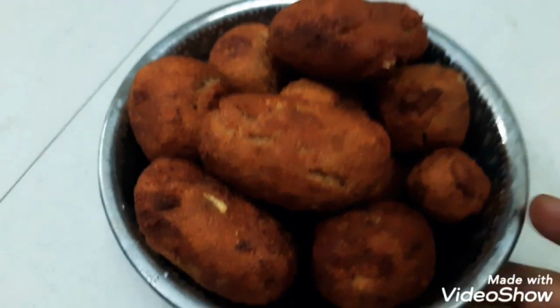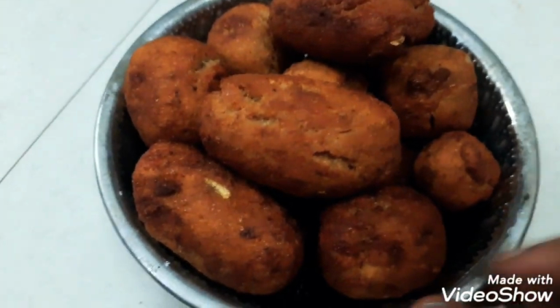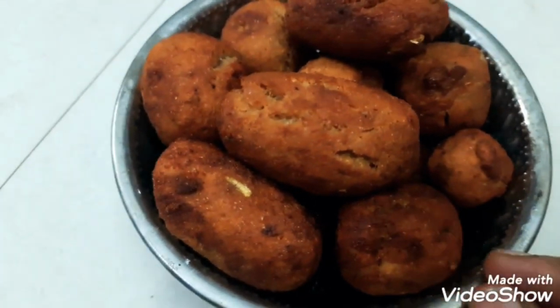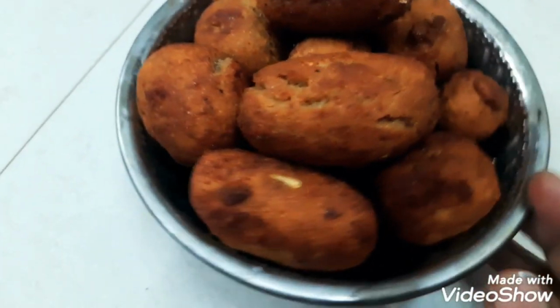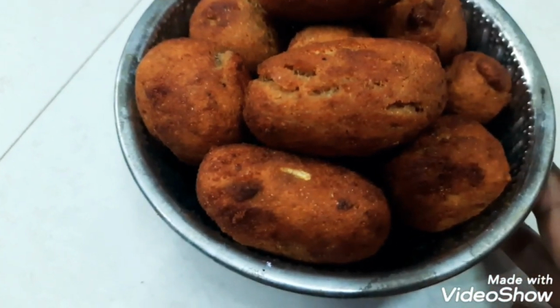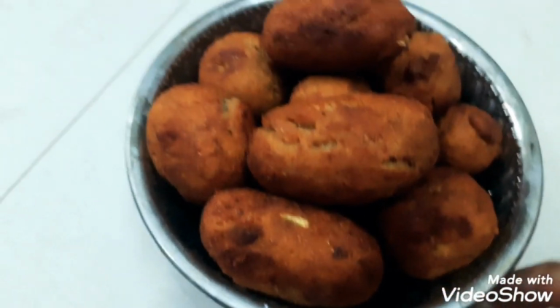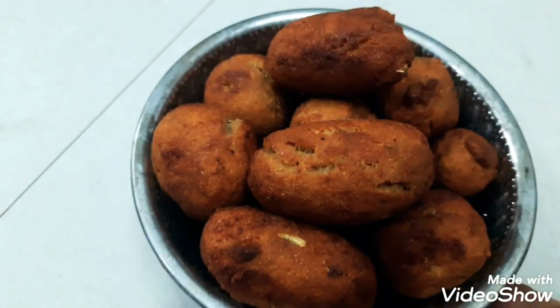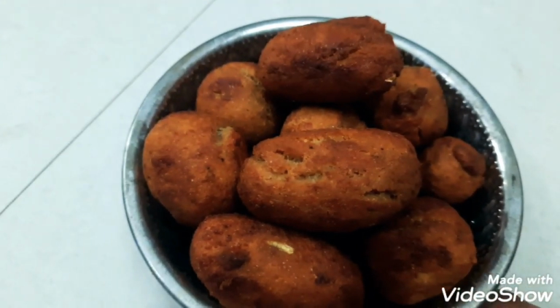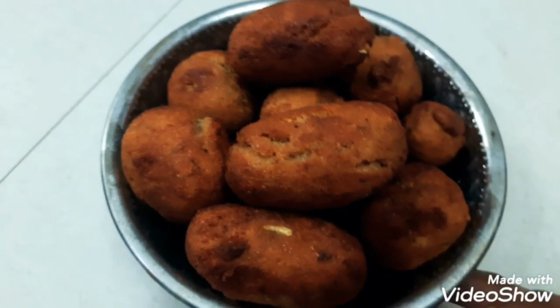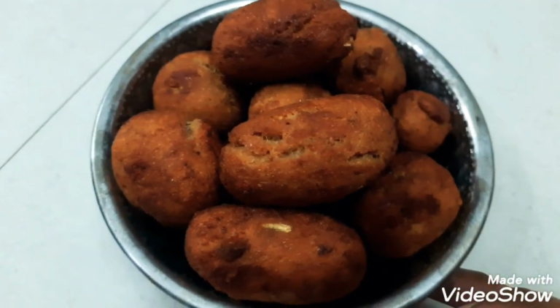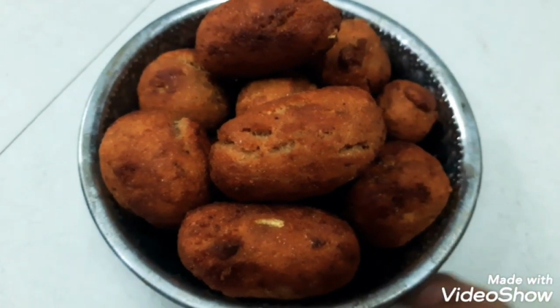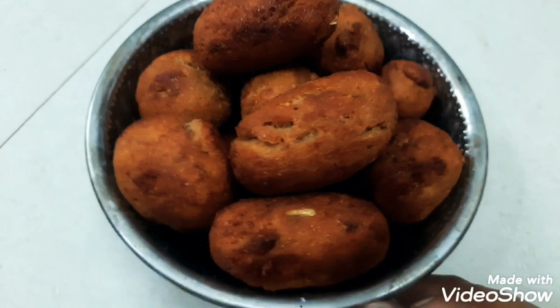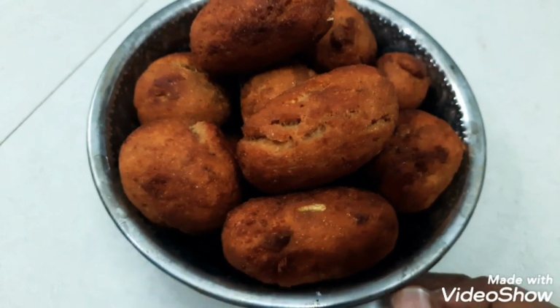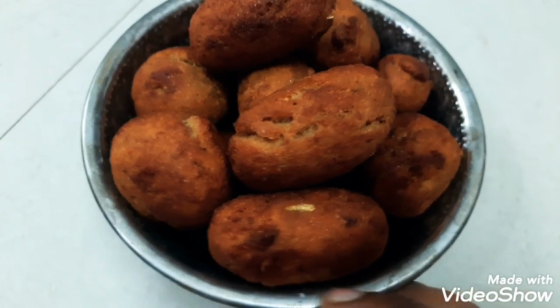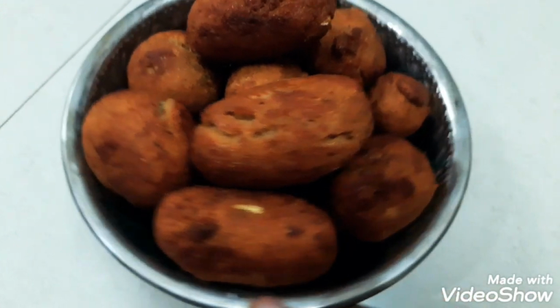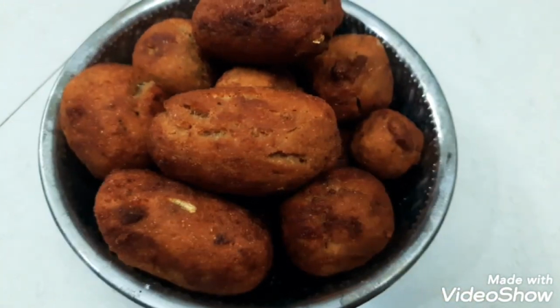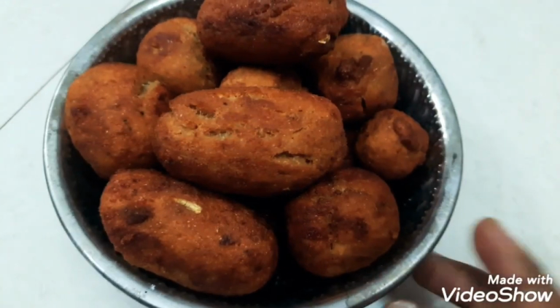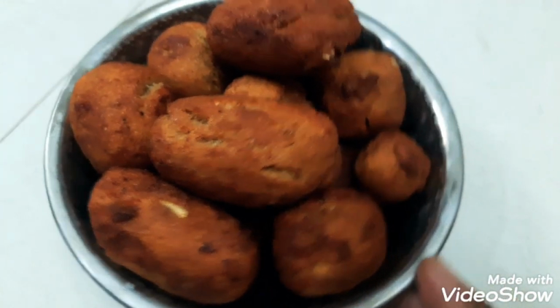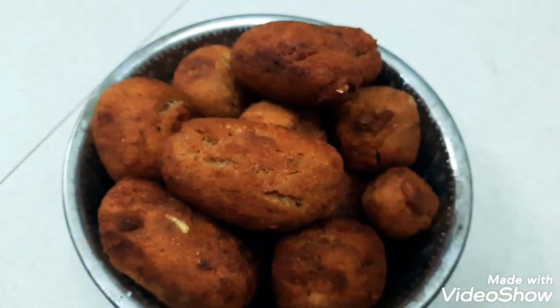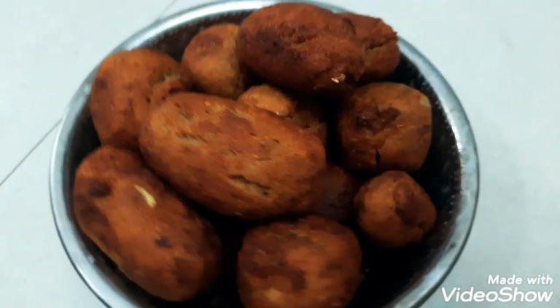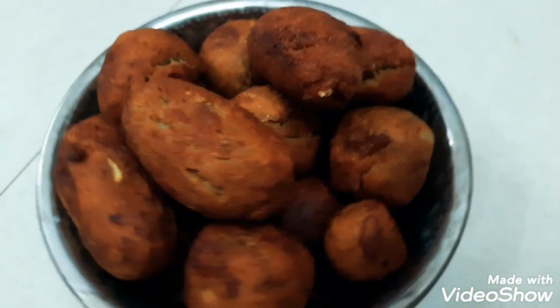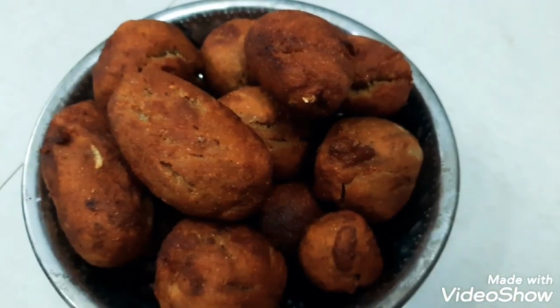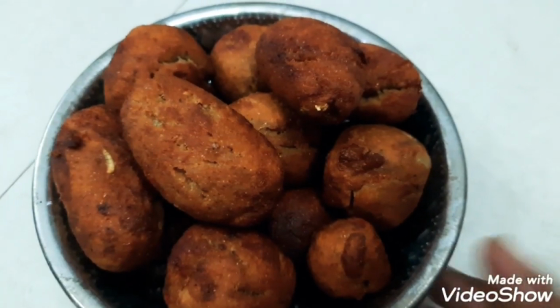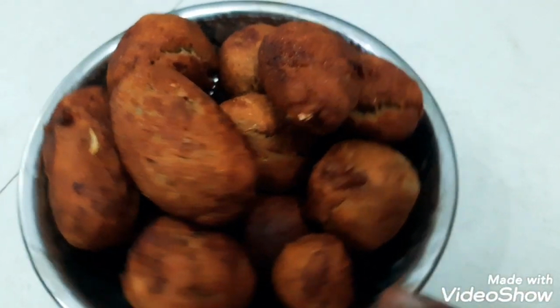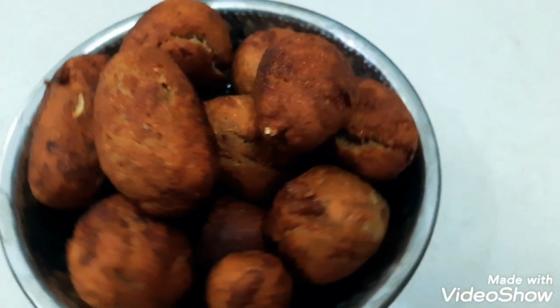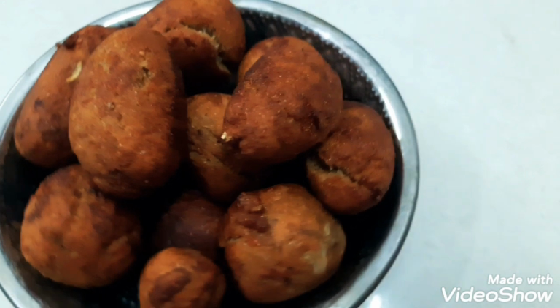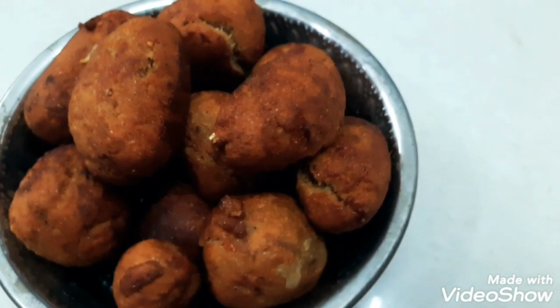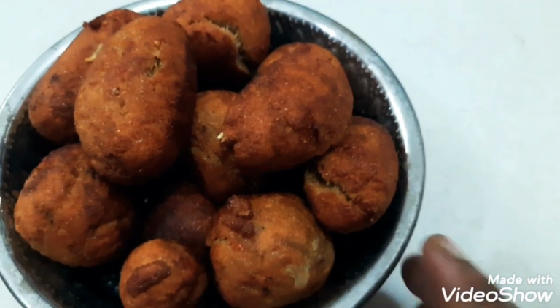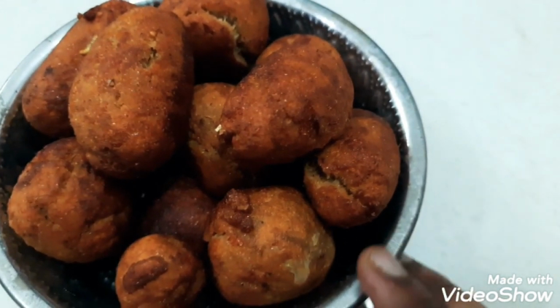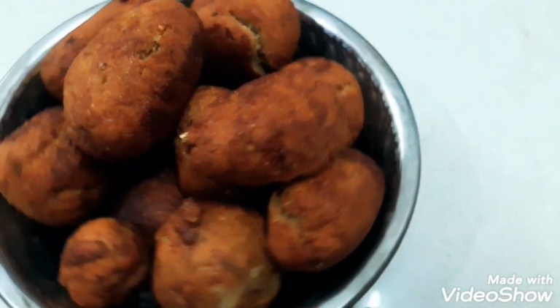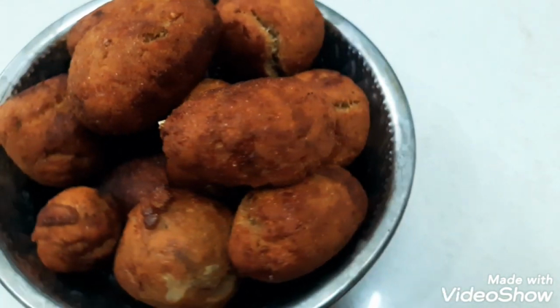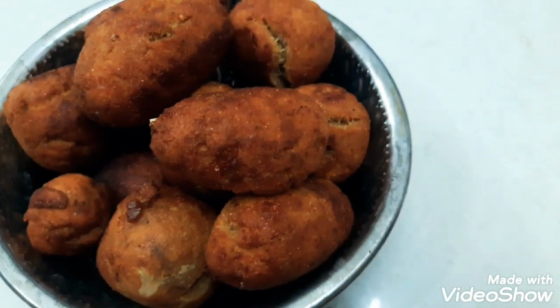Hi friends, welcome to our channel. This recipe is a very sweet recipe. Let's see how it is done.